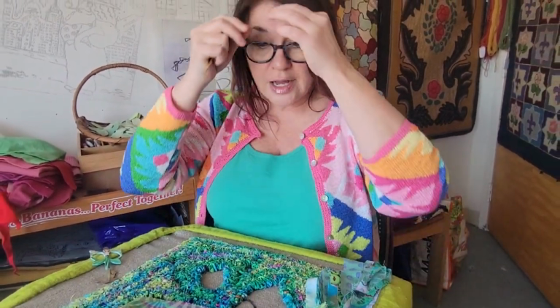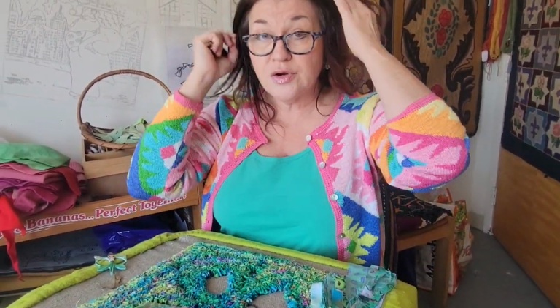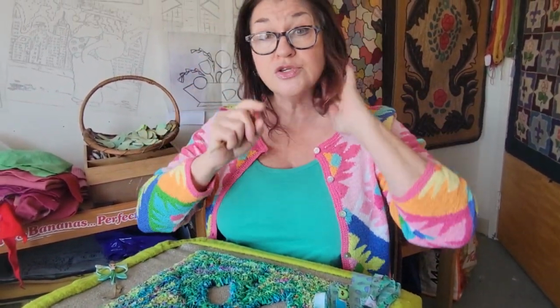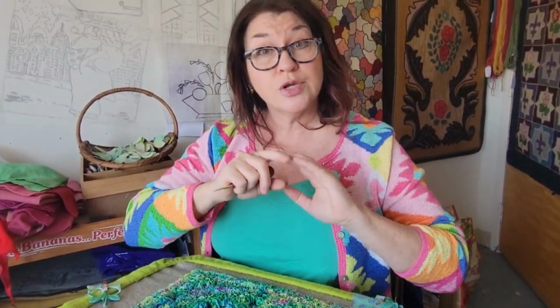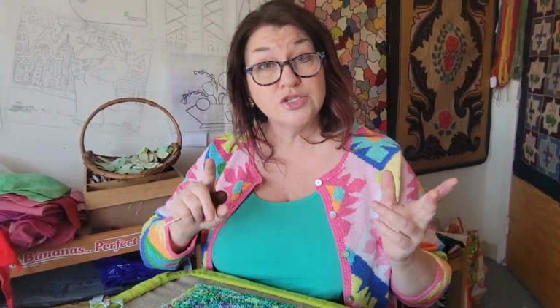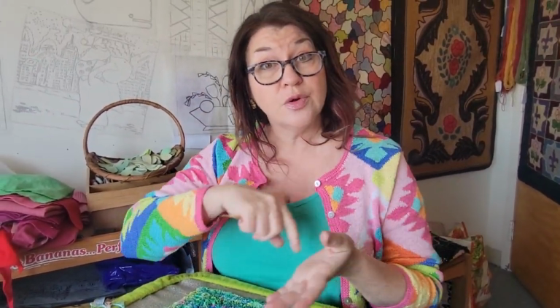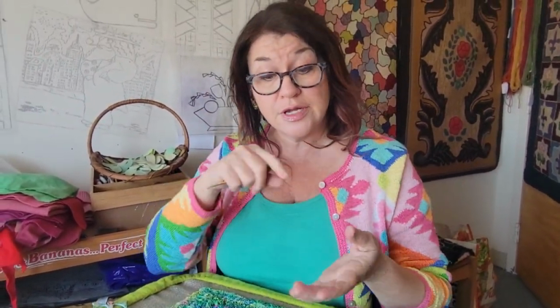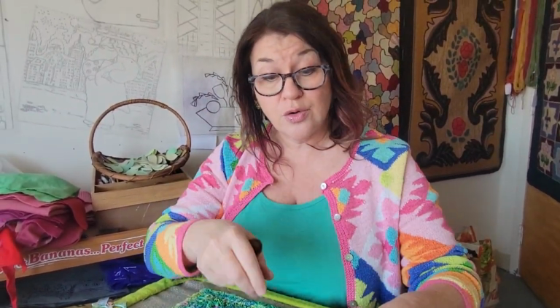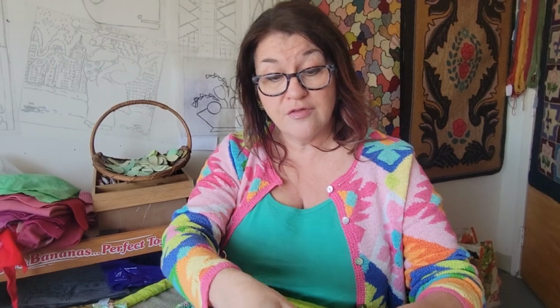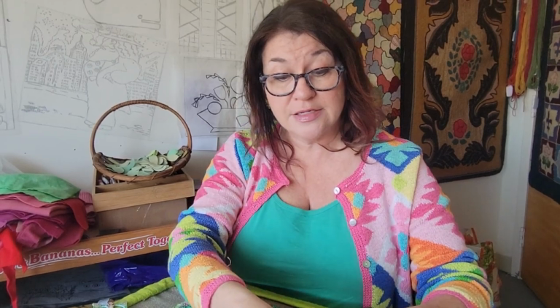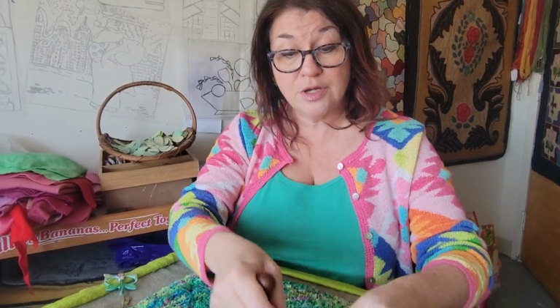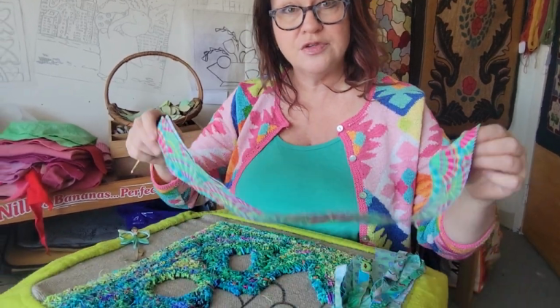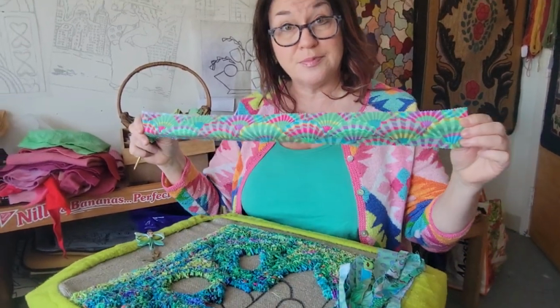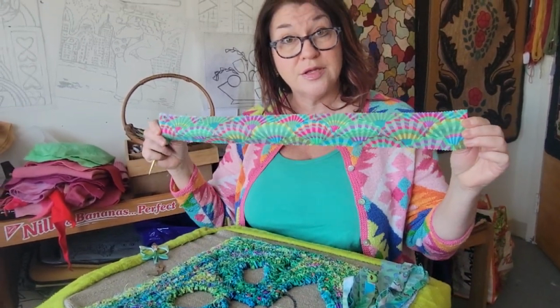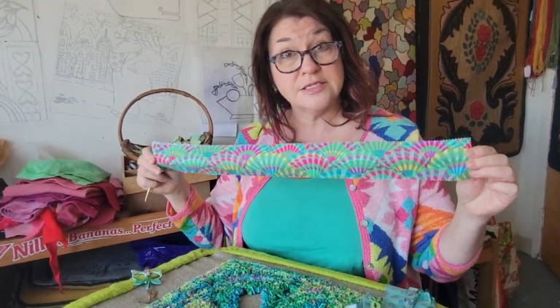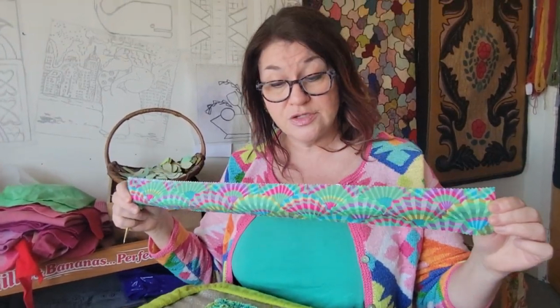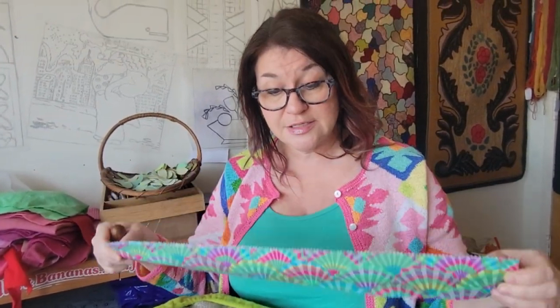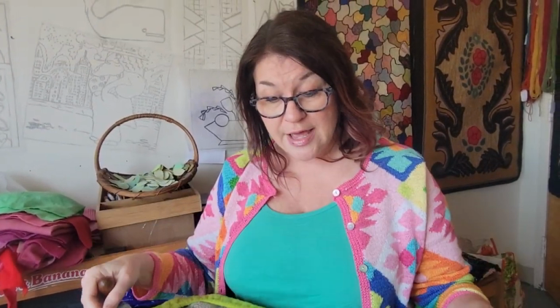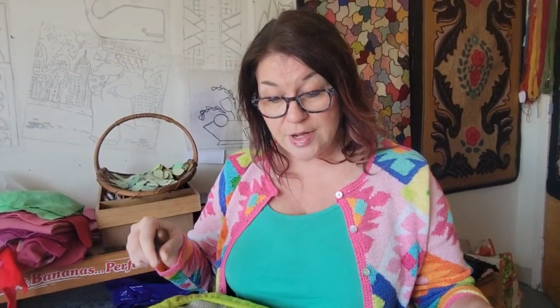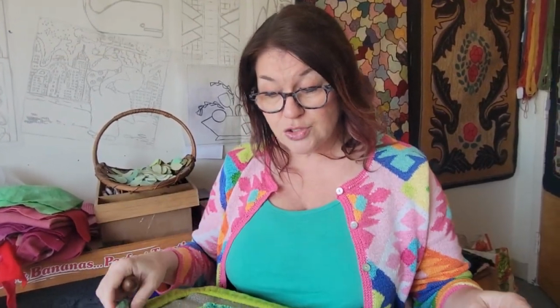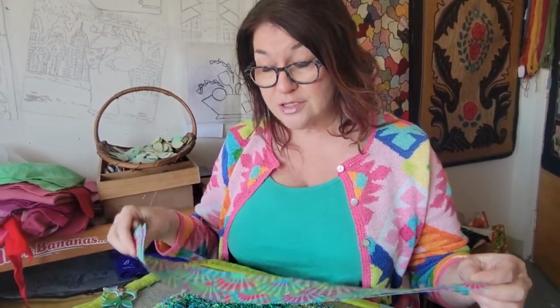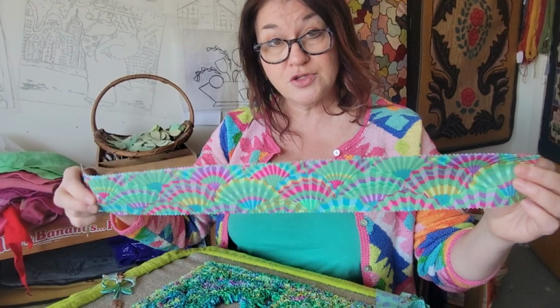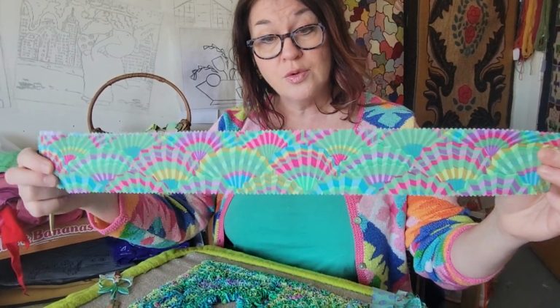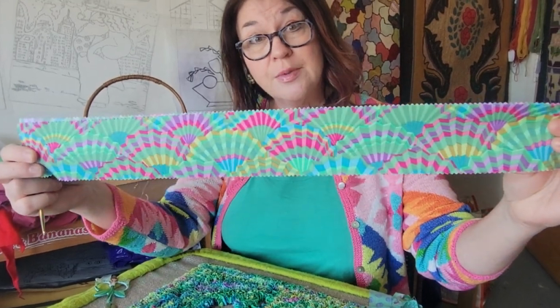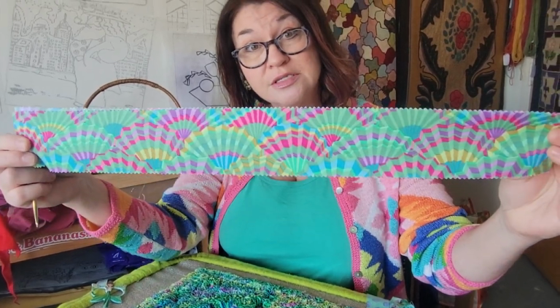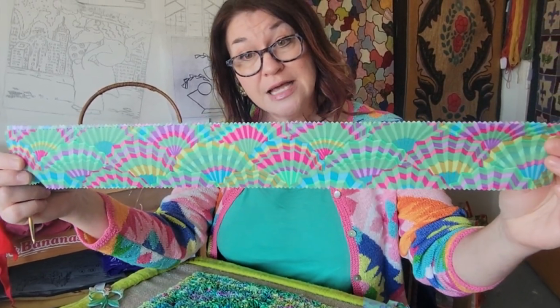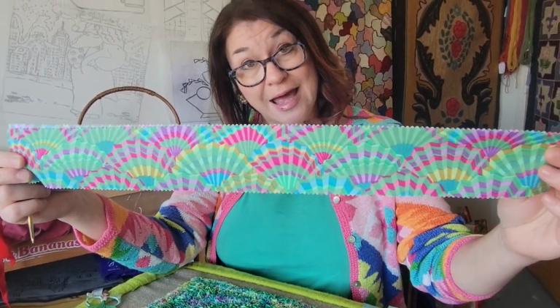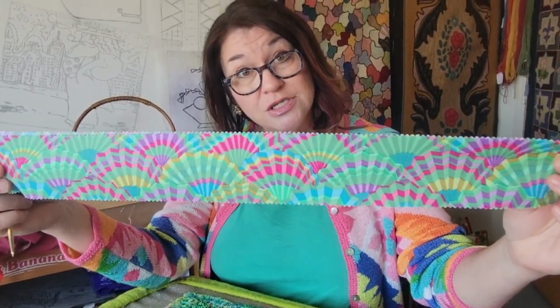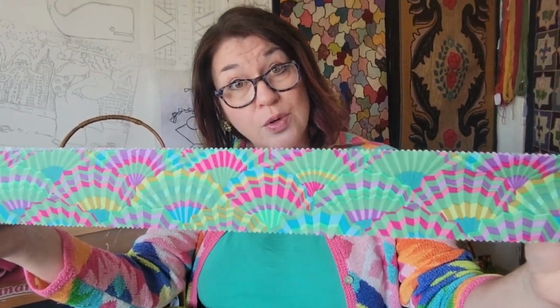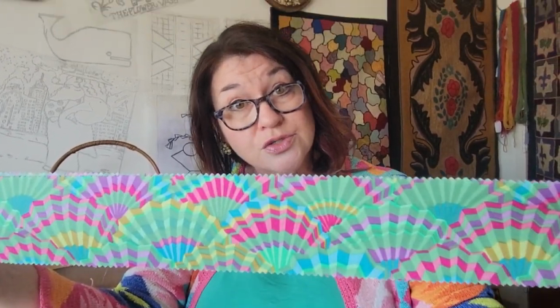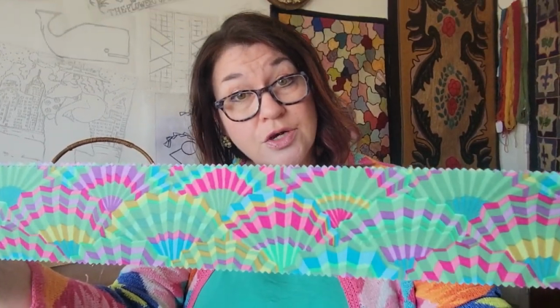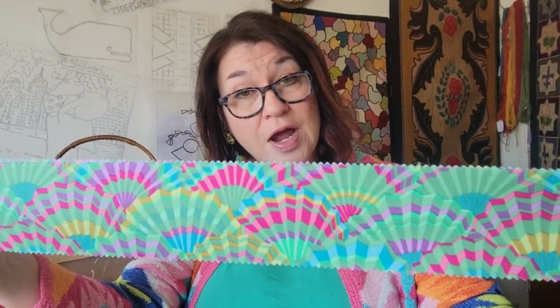If you're a quilter, you already know a jelly roll is like a roll of a set number of strips that are a standard size. The strips always come with zigzag edges for quilters so they don't fray.